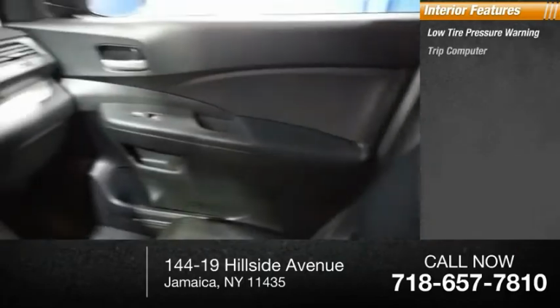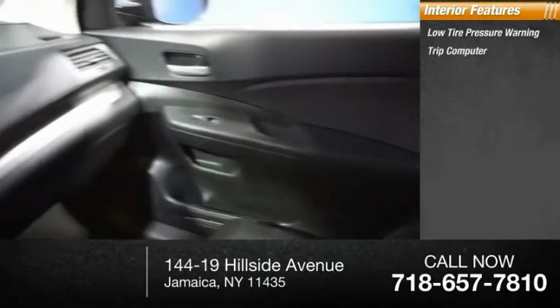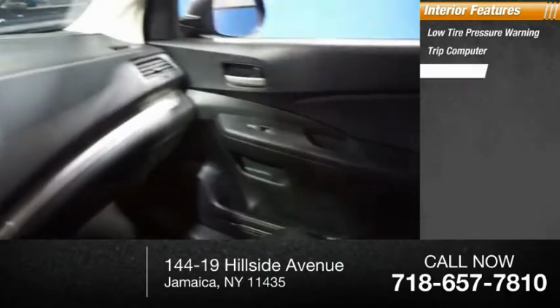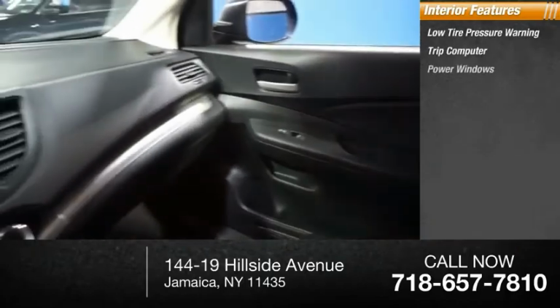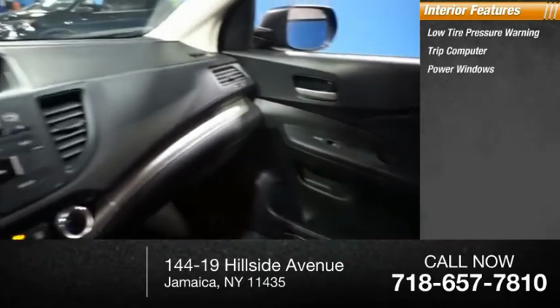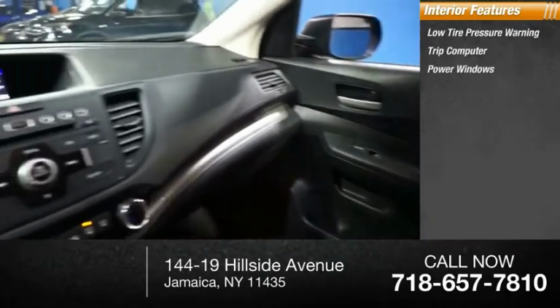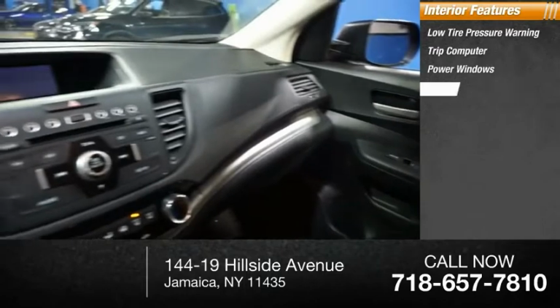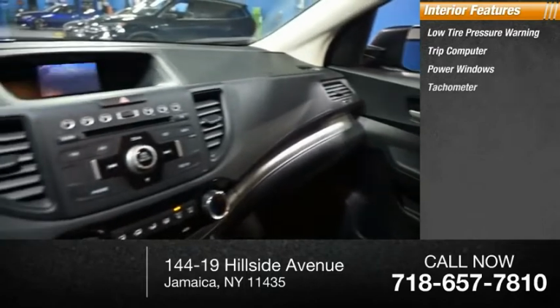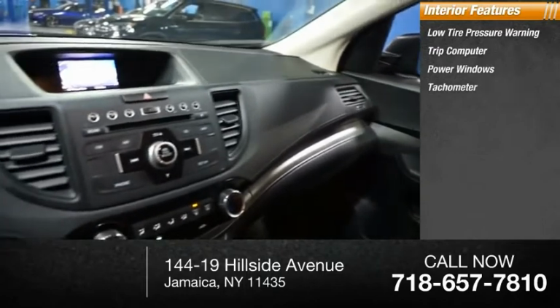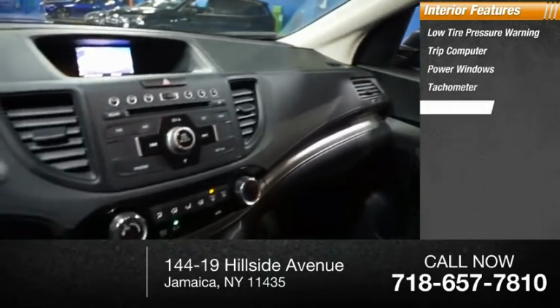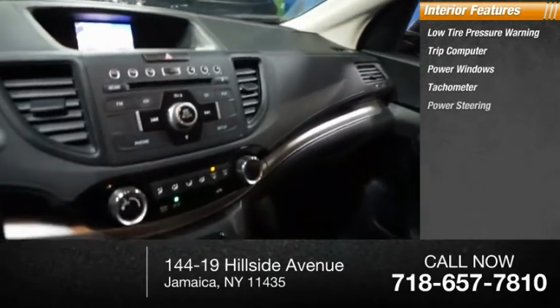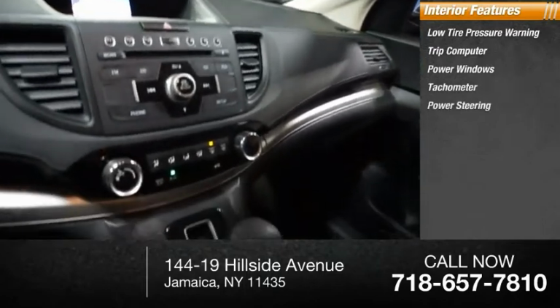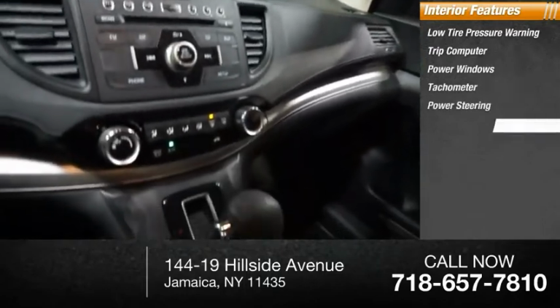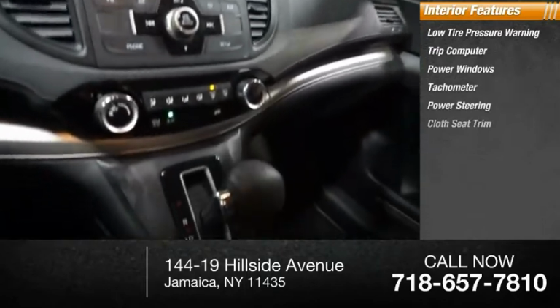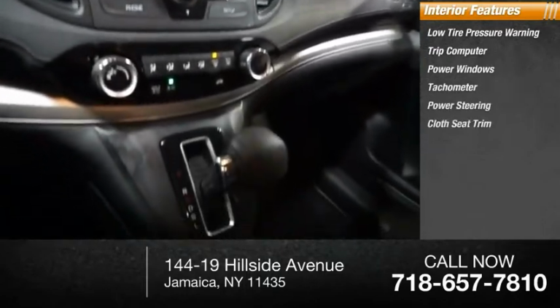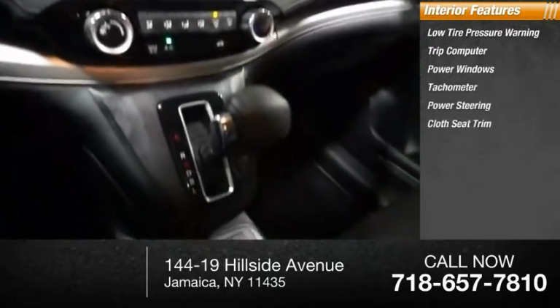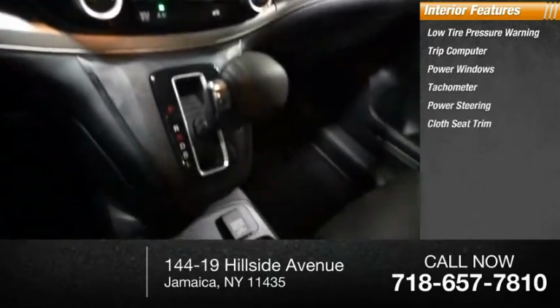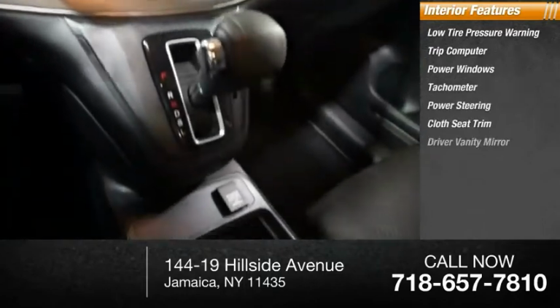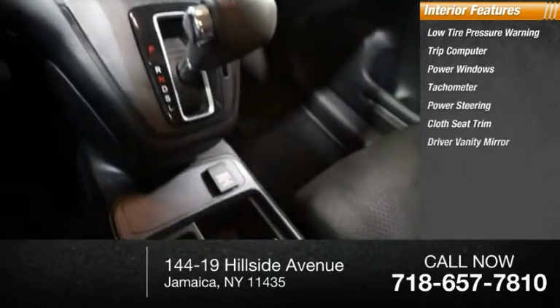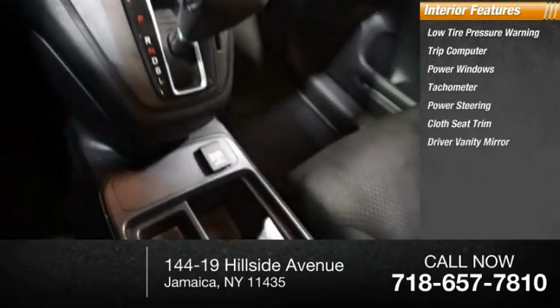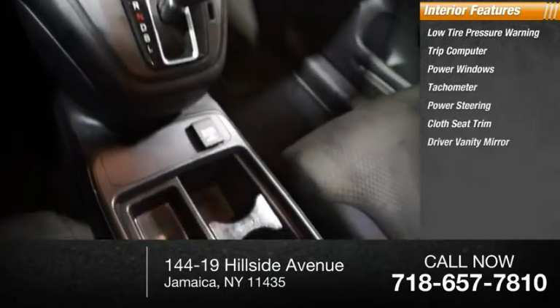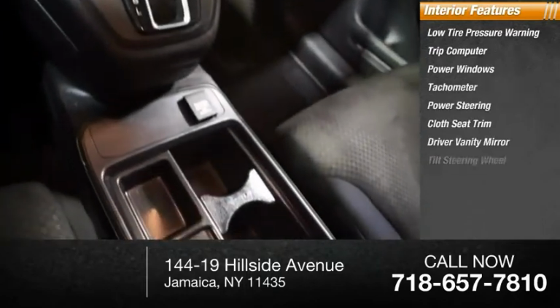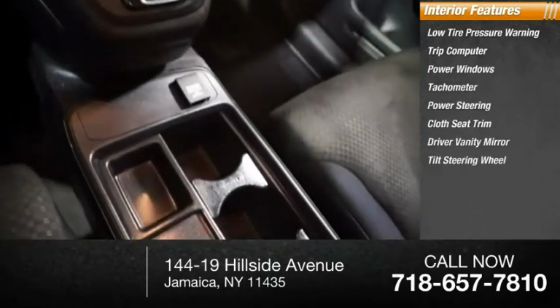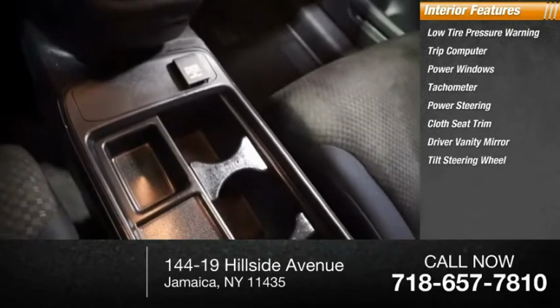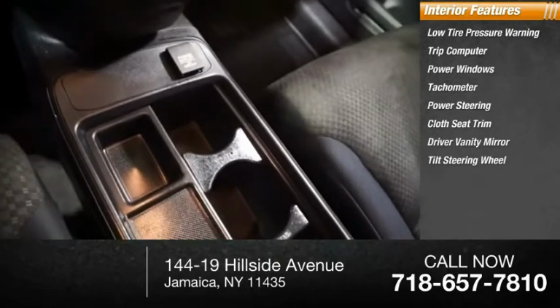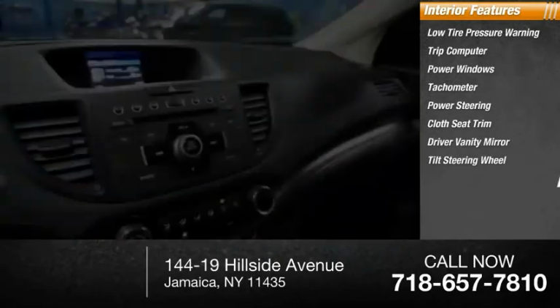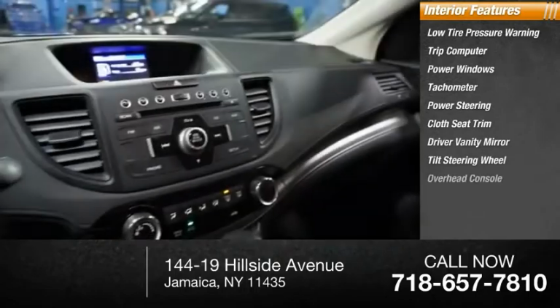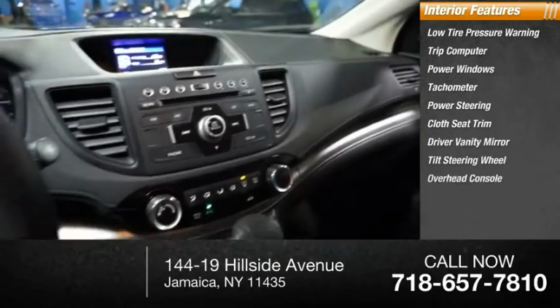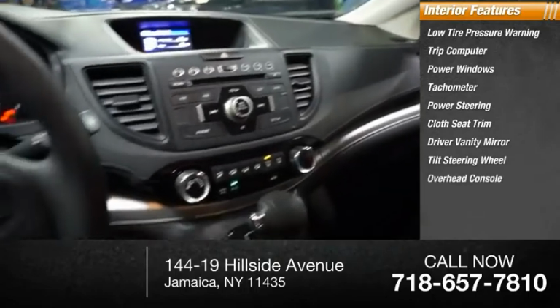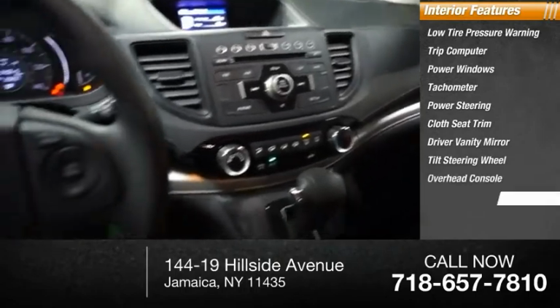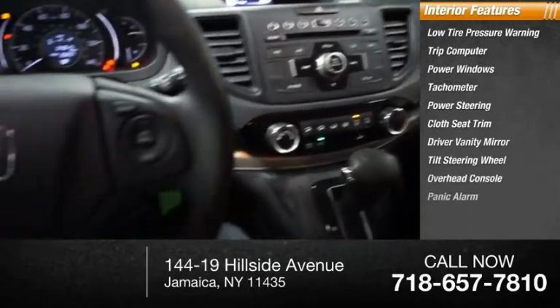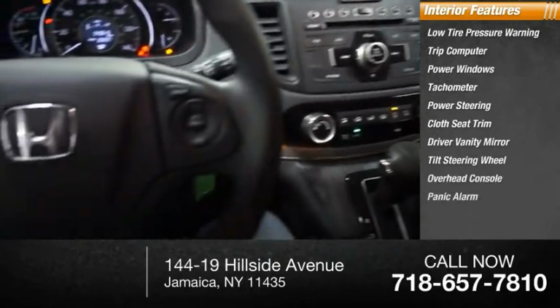Inside you'll find low tire pressure warning, trip computer, power windows, tachometer, power steering, cloth seat trim, driver vanity mirror, tilt steering wheel, overhead console, panic alarm.